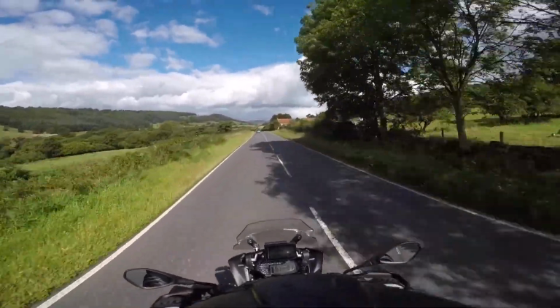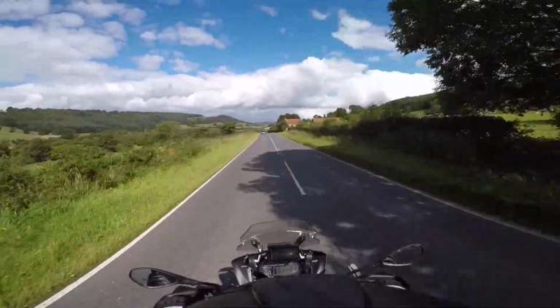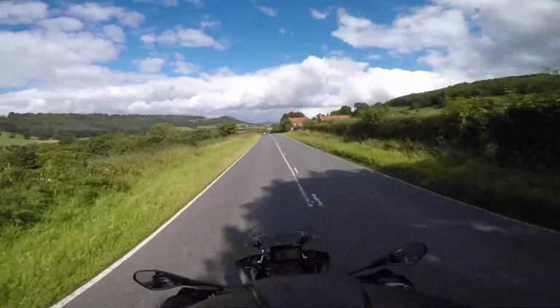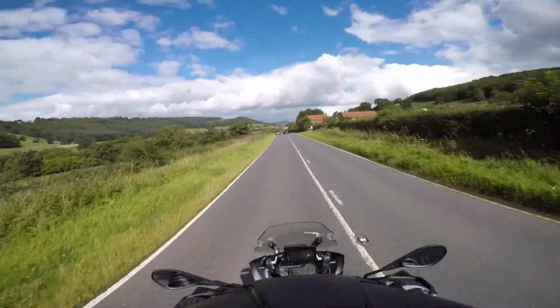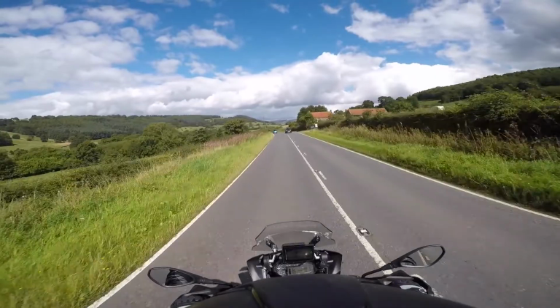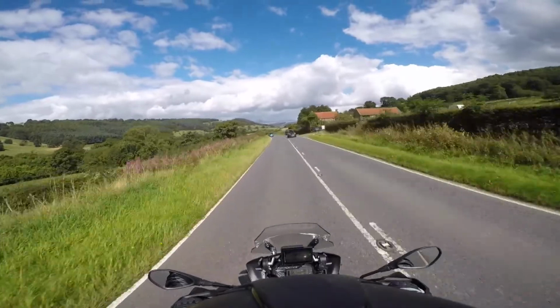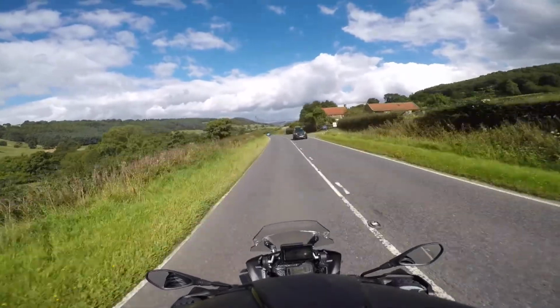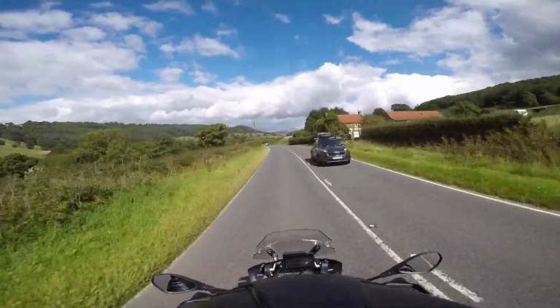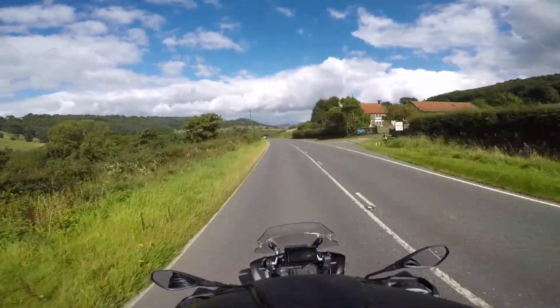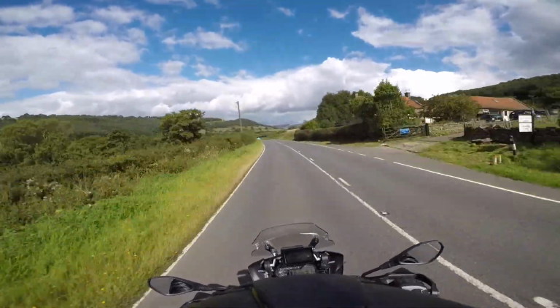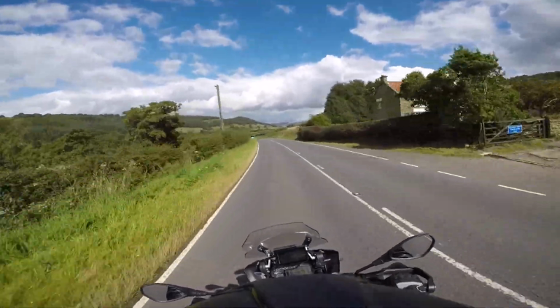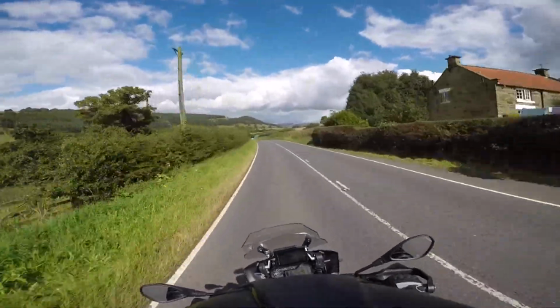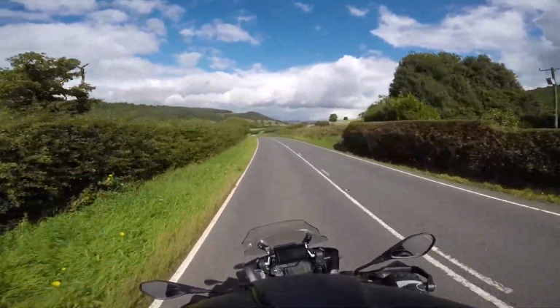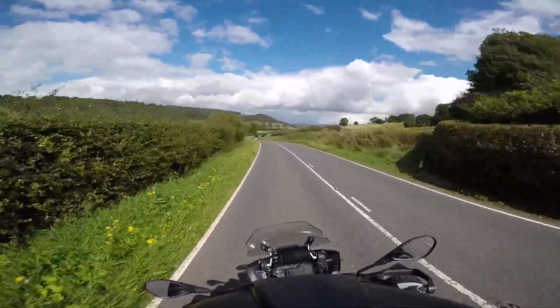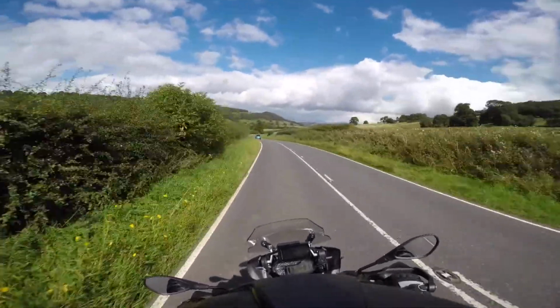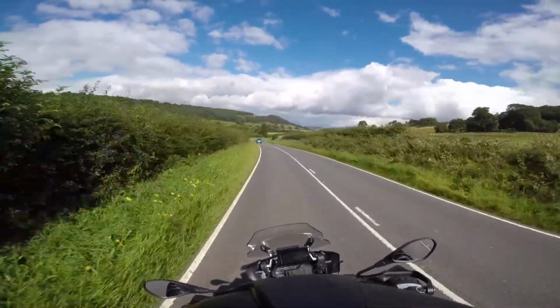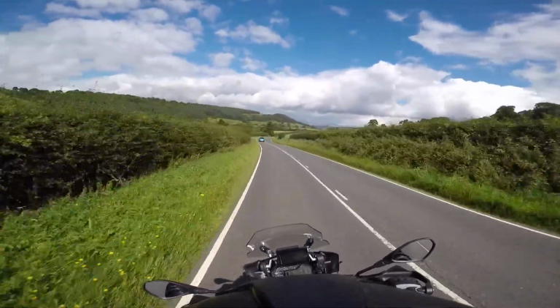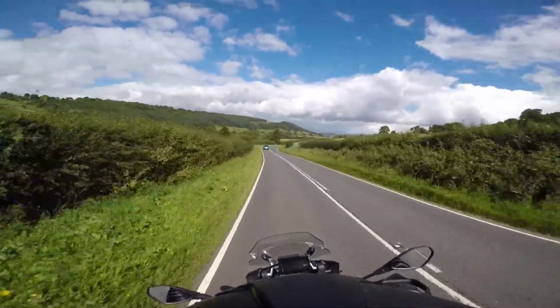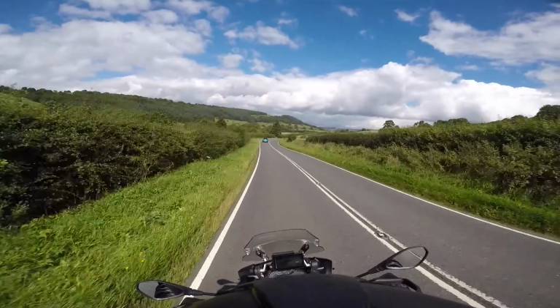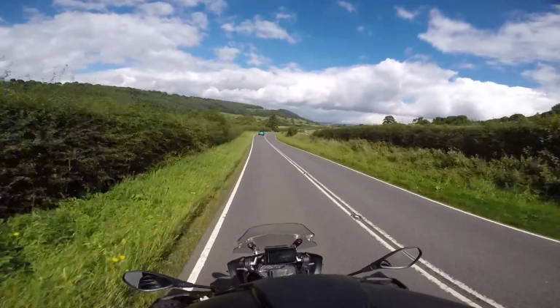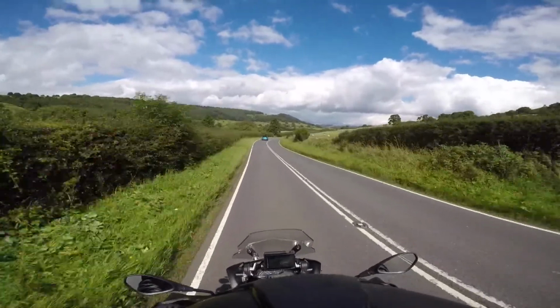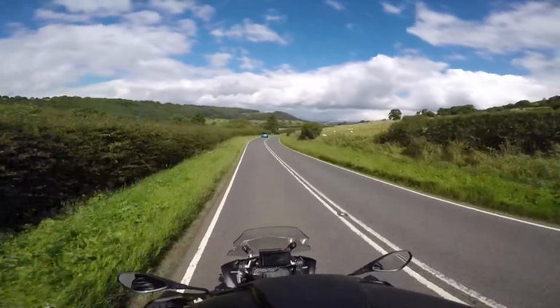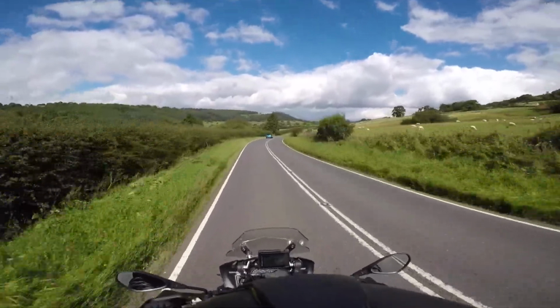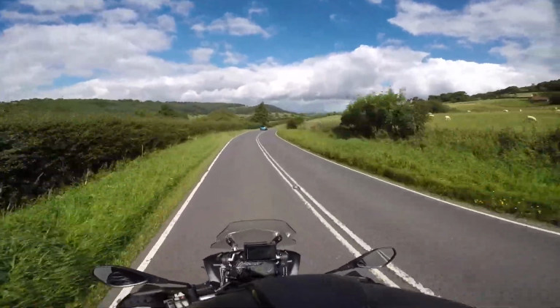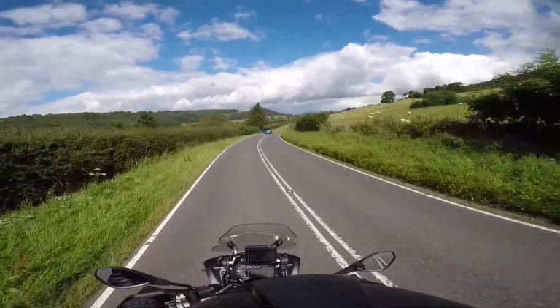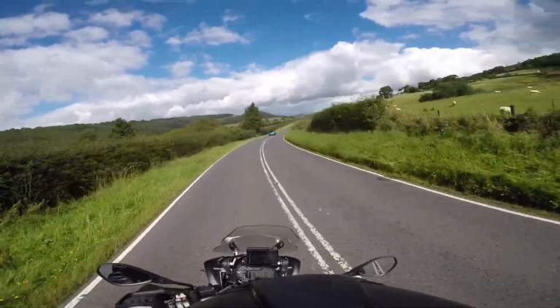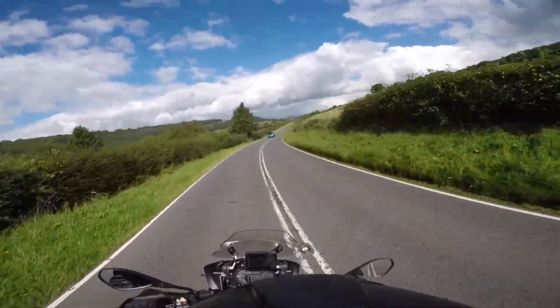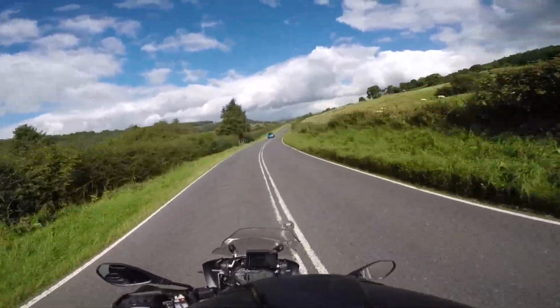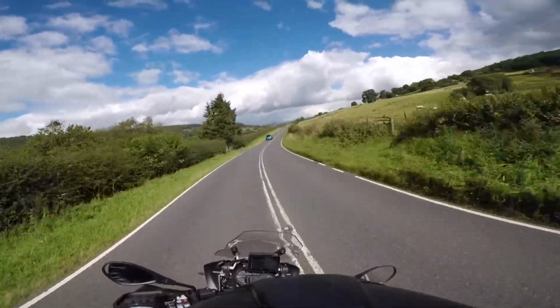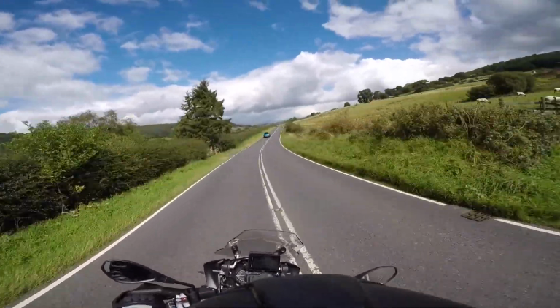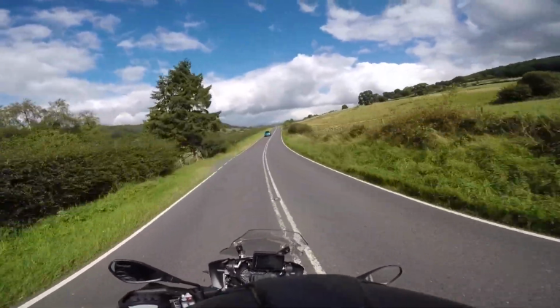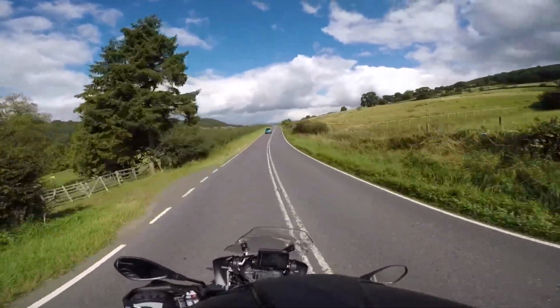Quite a few dry stone walls, still quite a few hedgerows, so not quite like the Yorkshire Dales in that respect. Occasional dry stone wall, but mostly hedgerows.